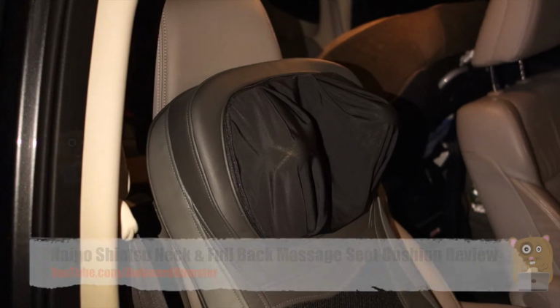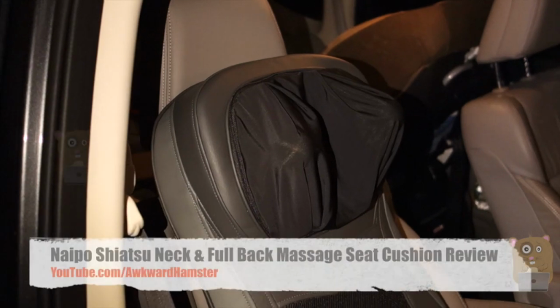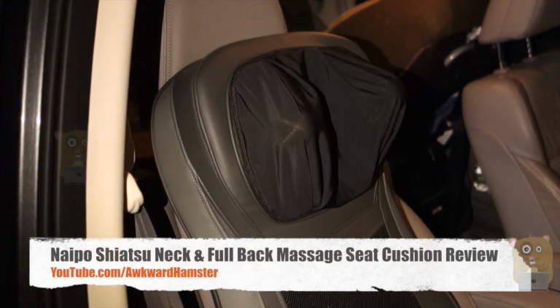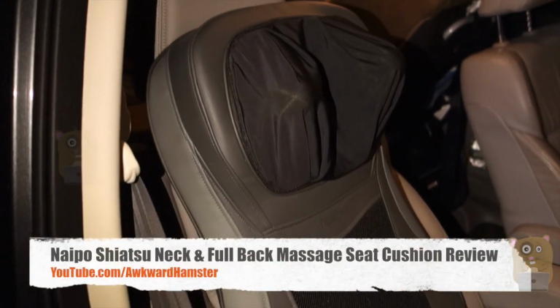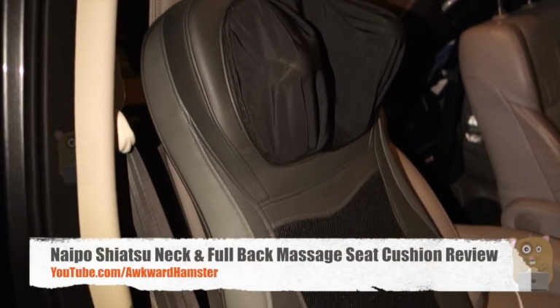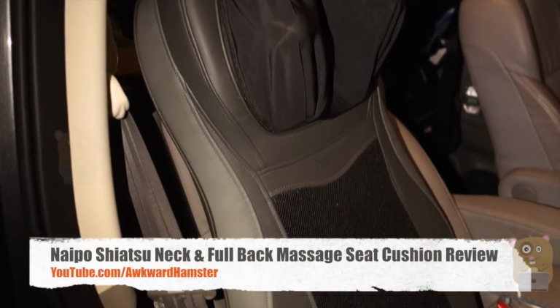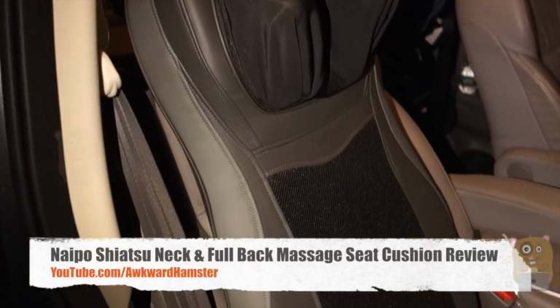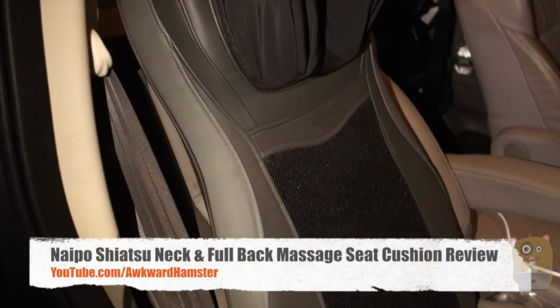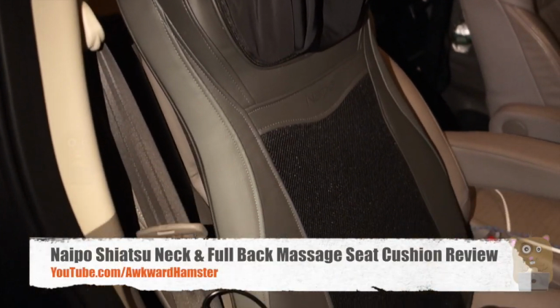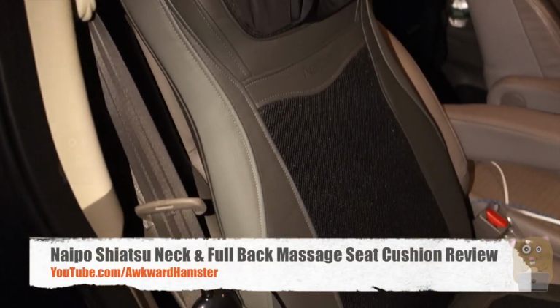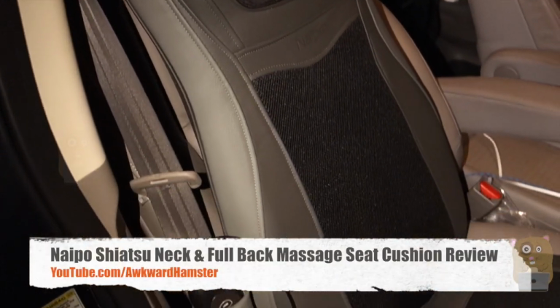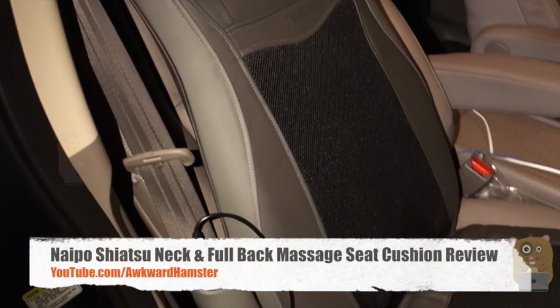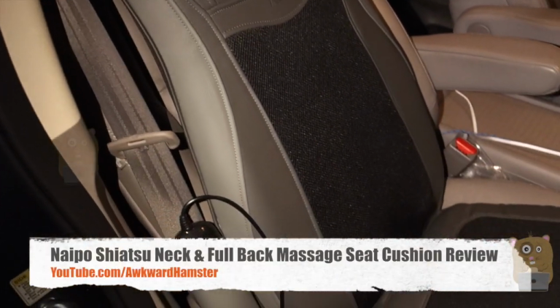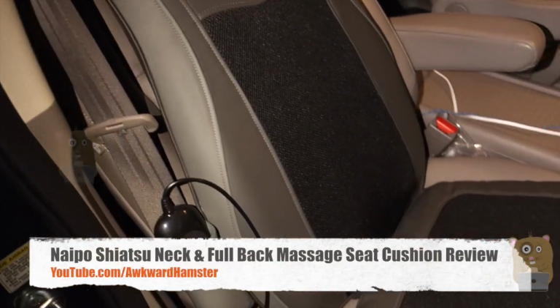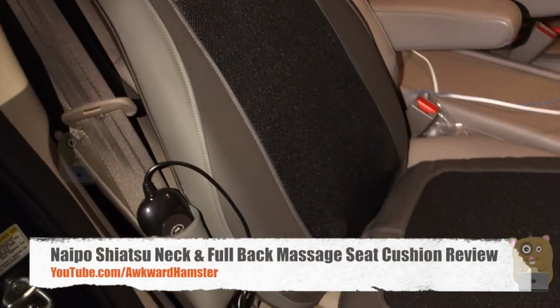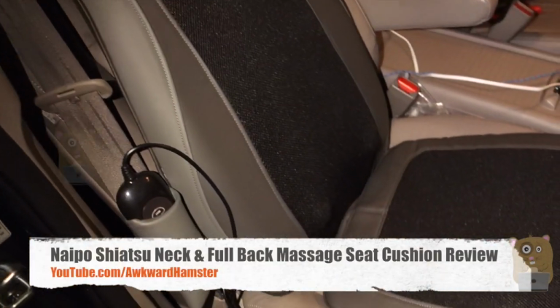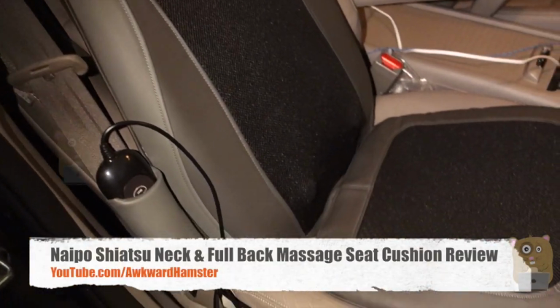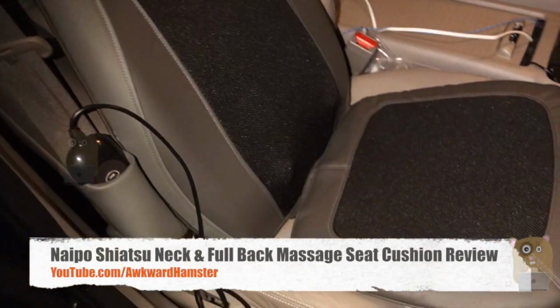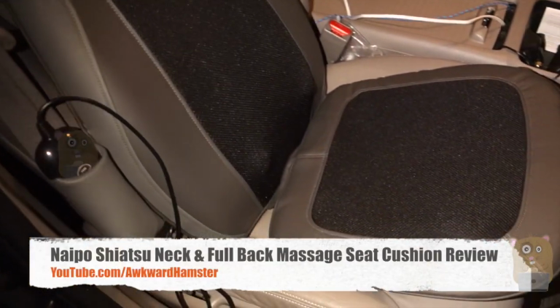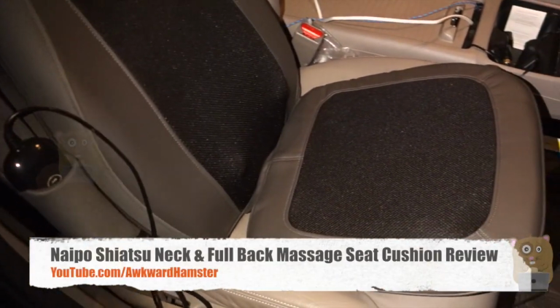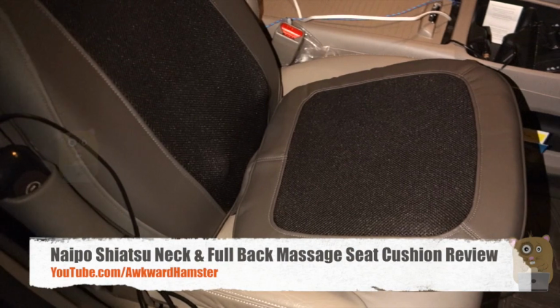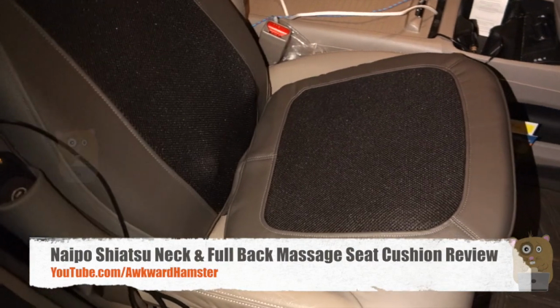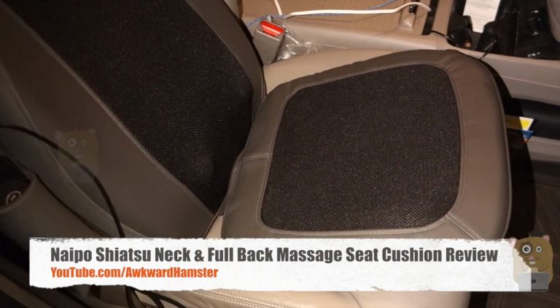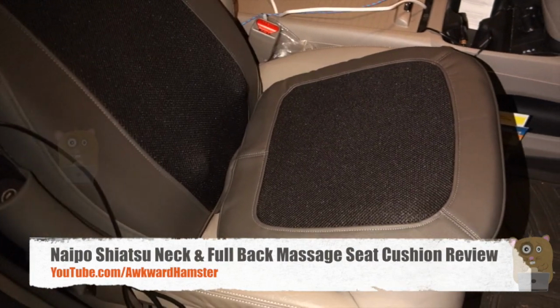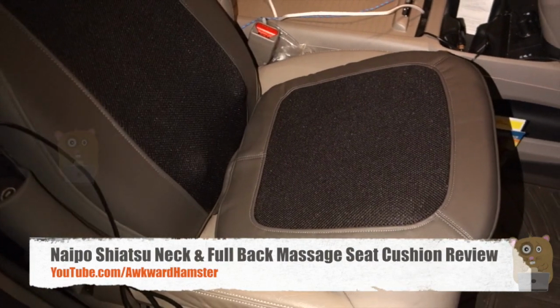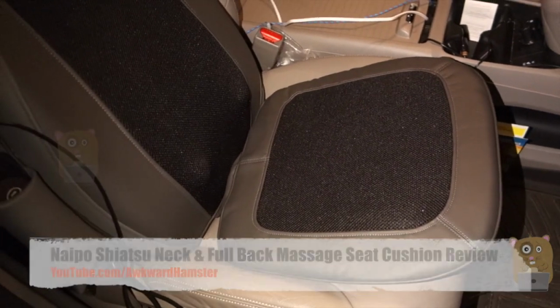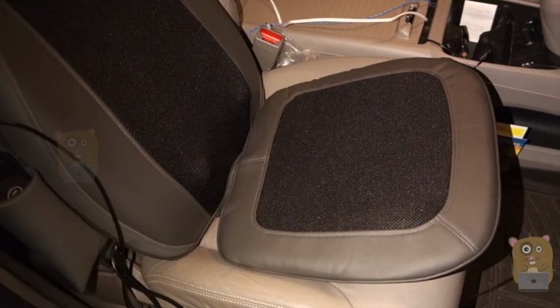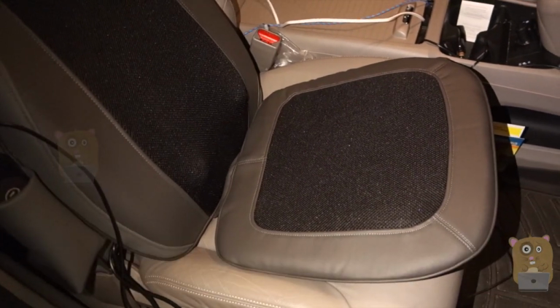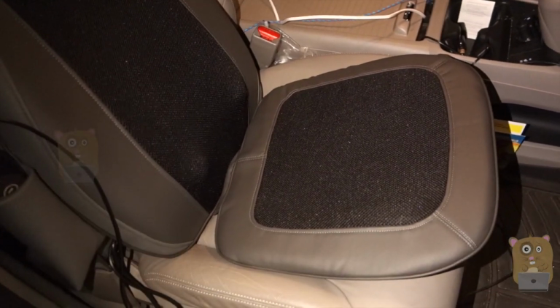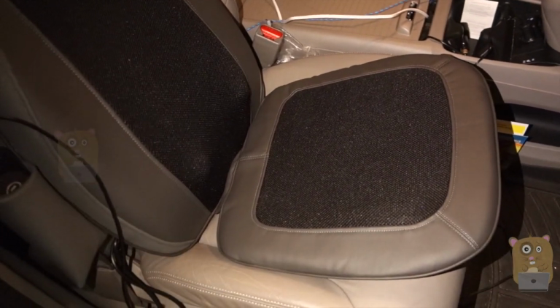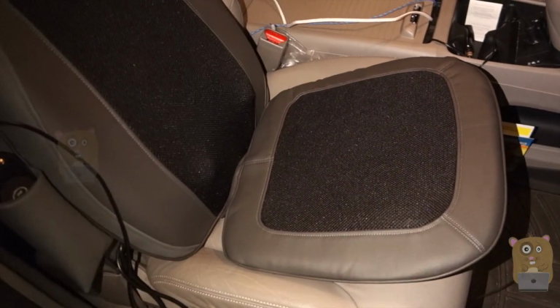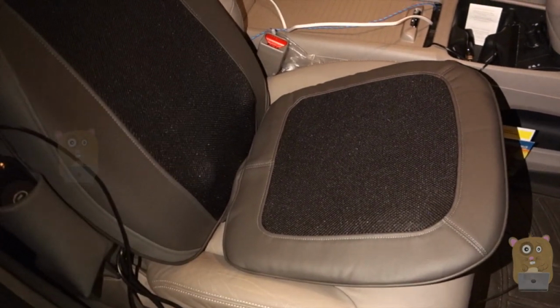Hi, welcome to Tokyo Hamster. TW Venus Naipo Shiatsu Neck and Full Back Massage Seat Cushion. This costs roughly $190 on Amazon.